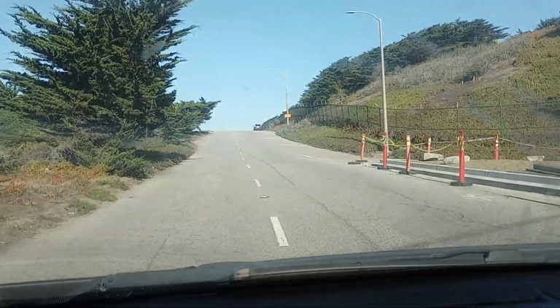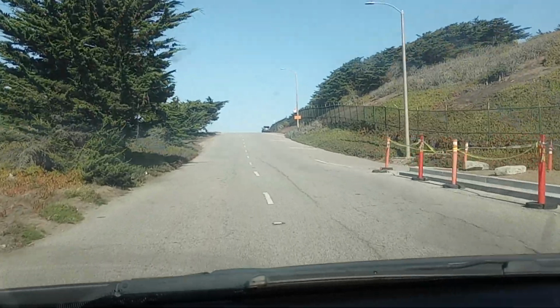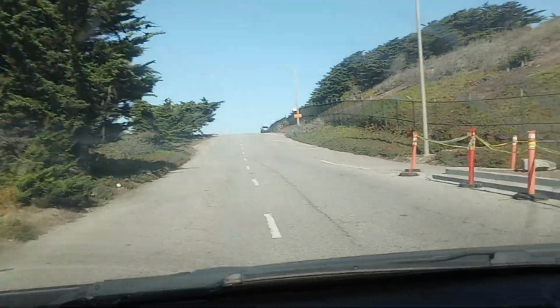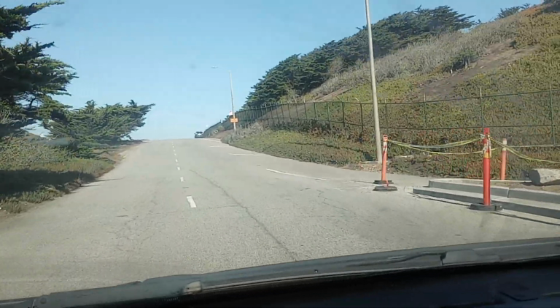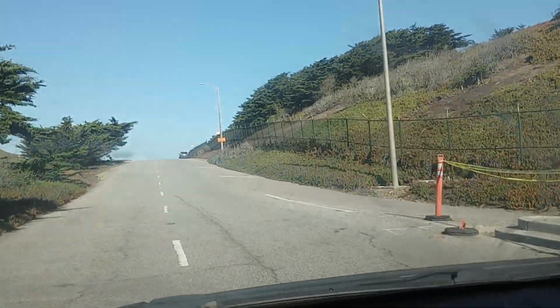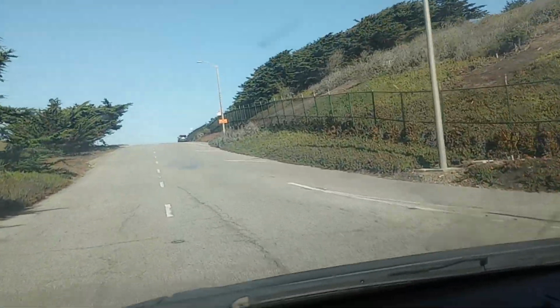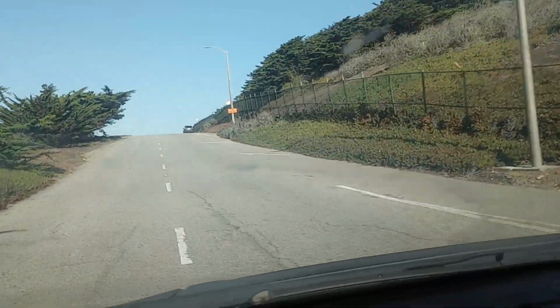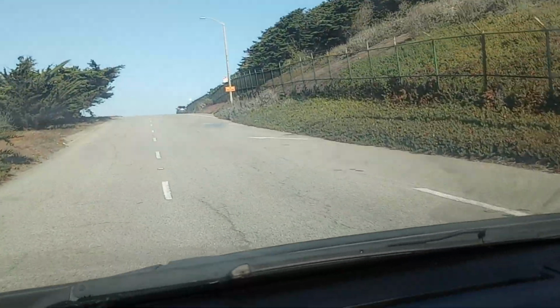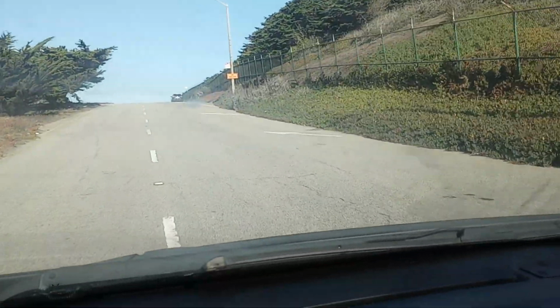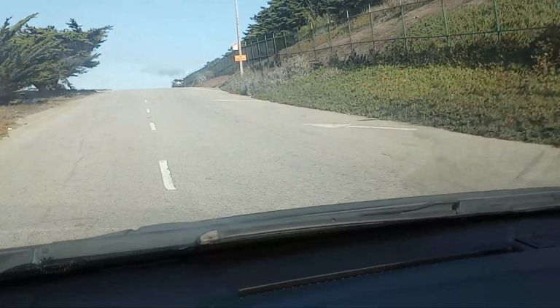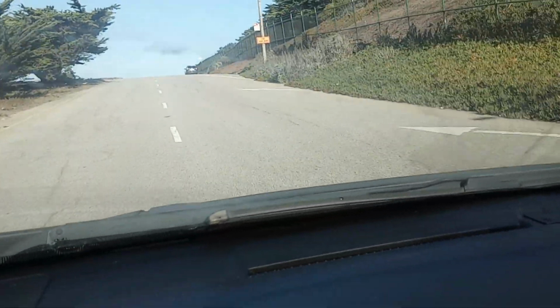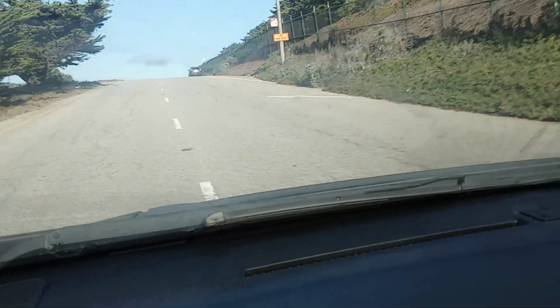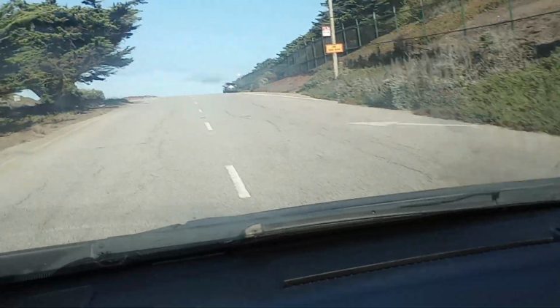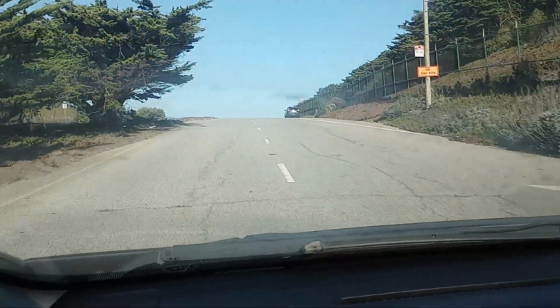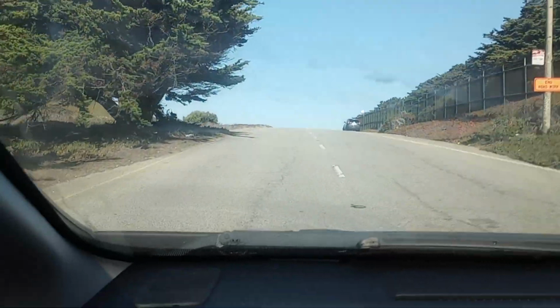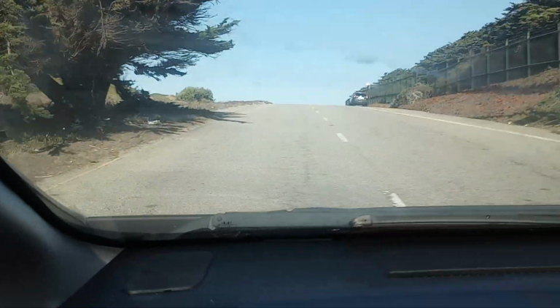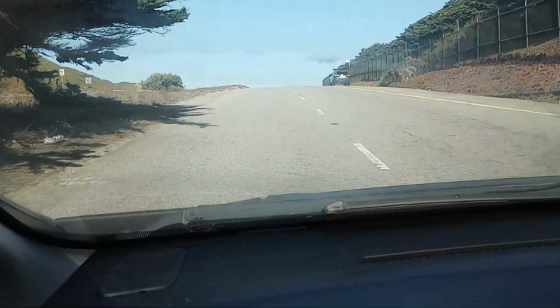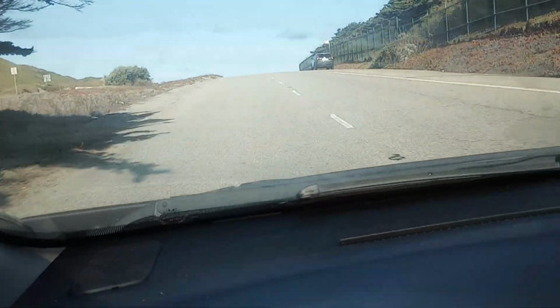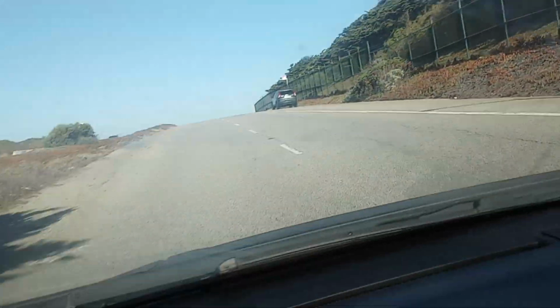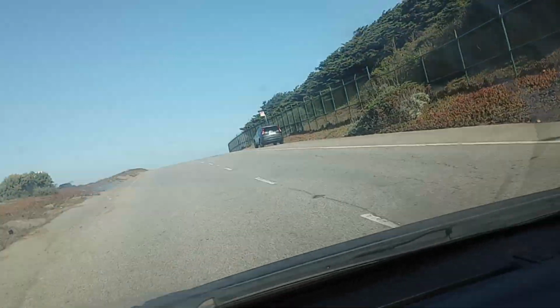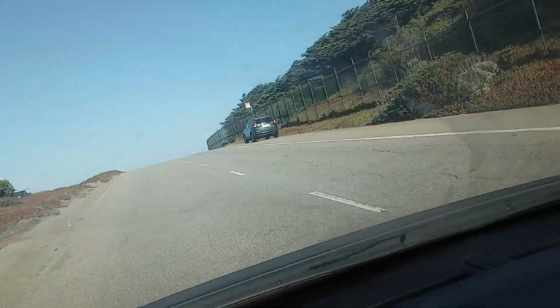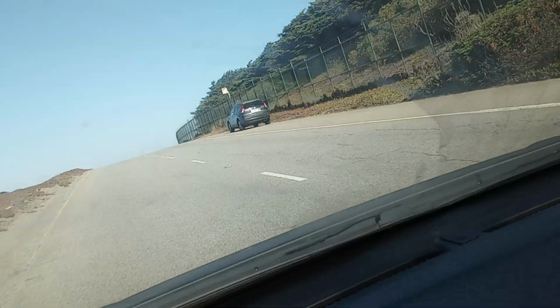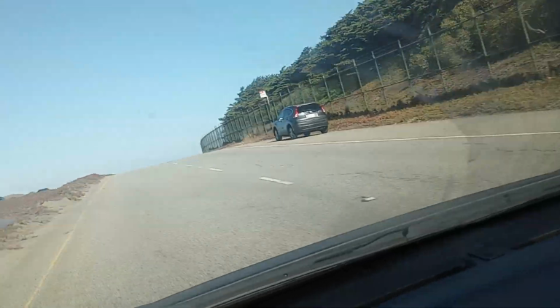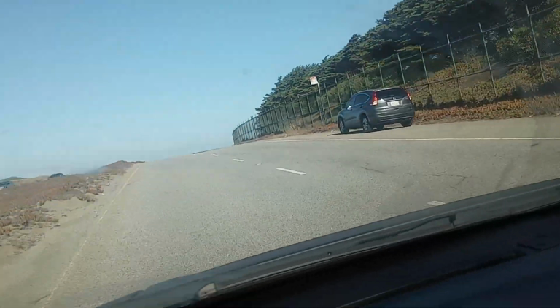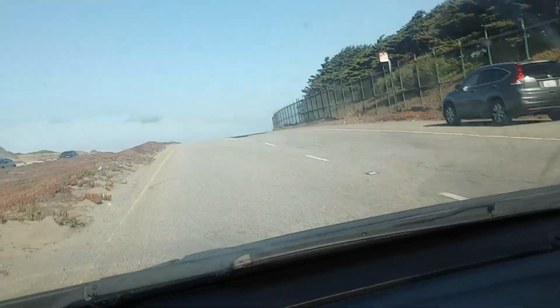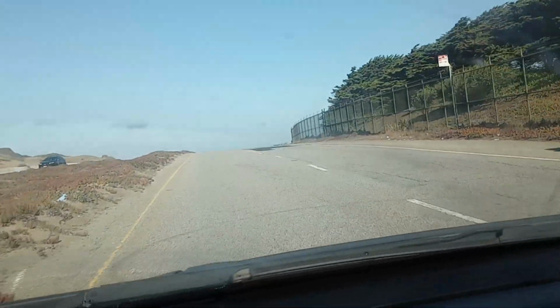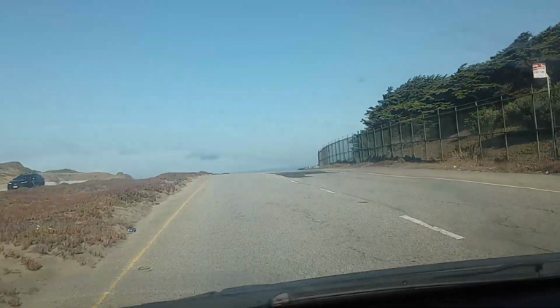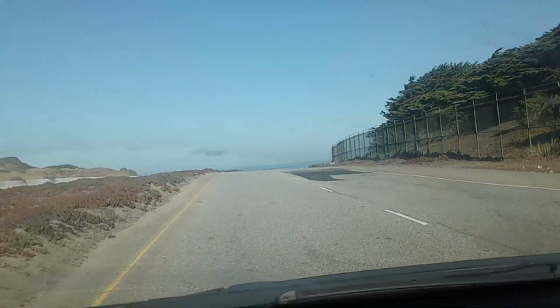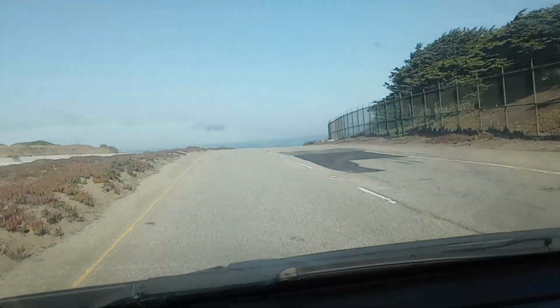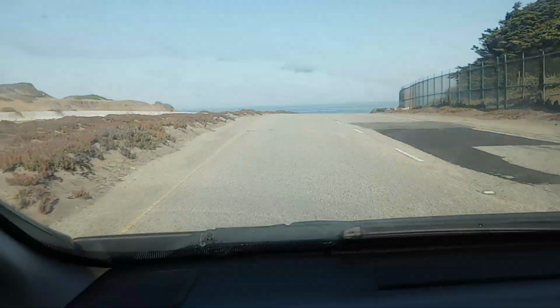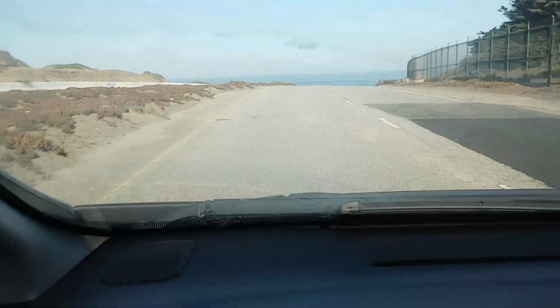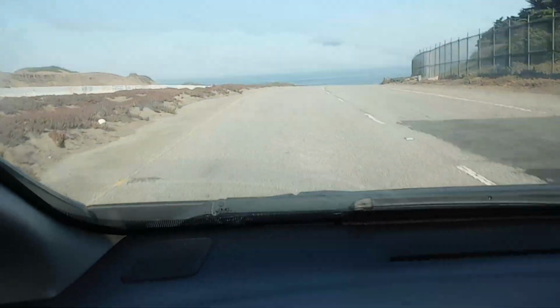I'm coming off of Skyline onto — I think they call this — I guess this is part of the Great Highway. What kind of native am I that I'm not really sure what these streets are?